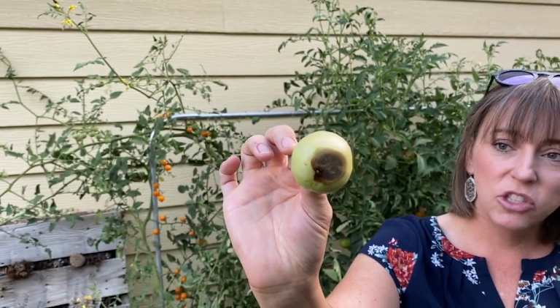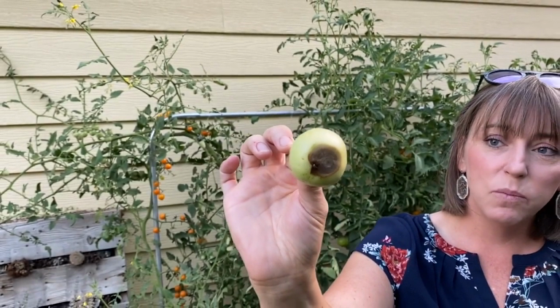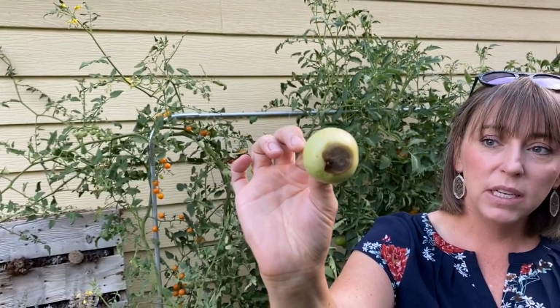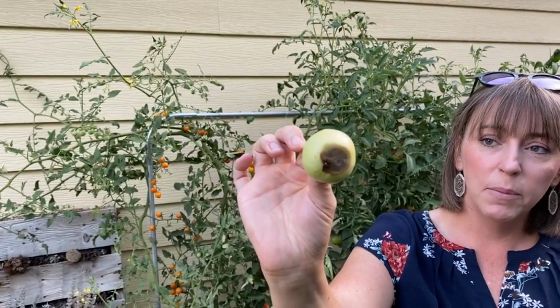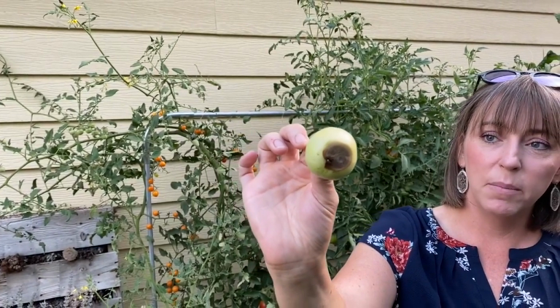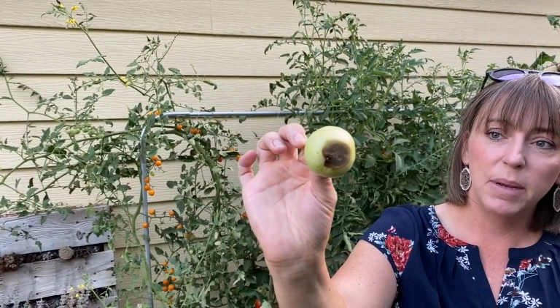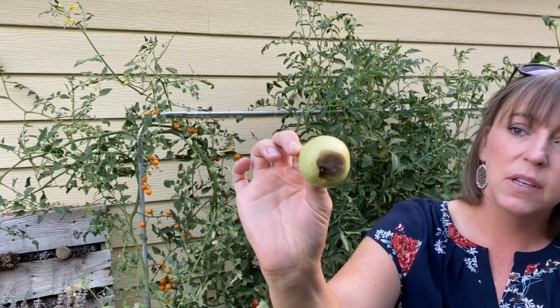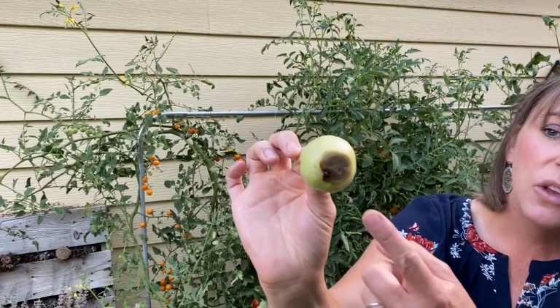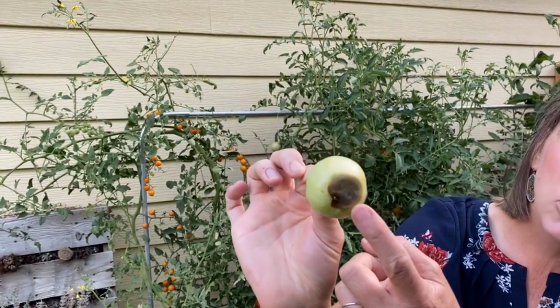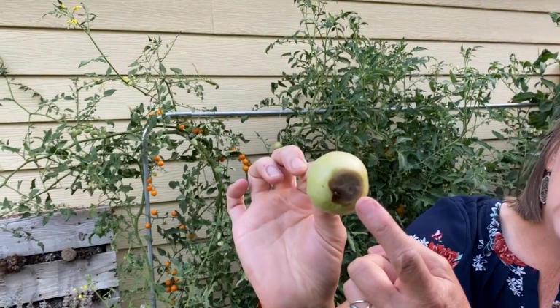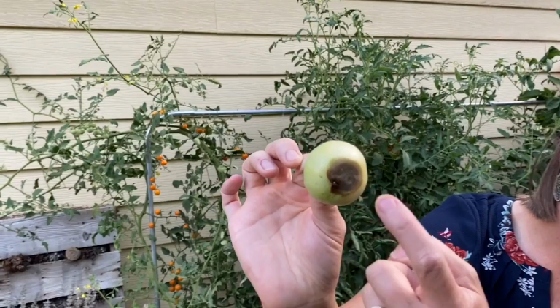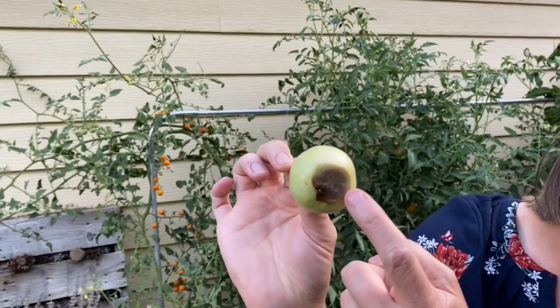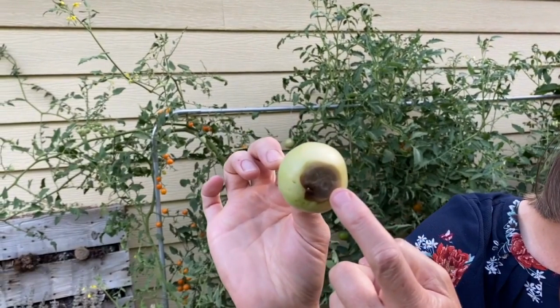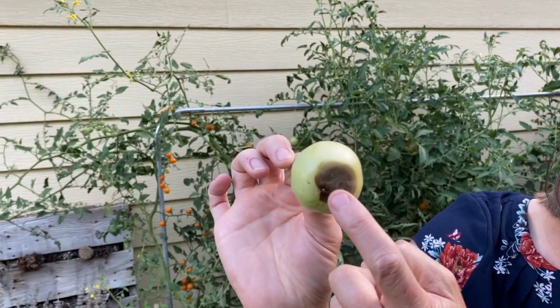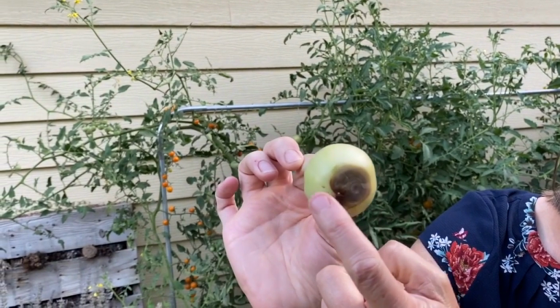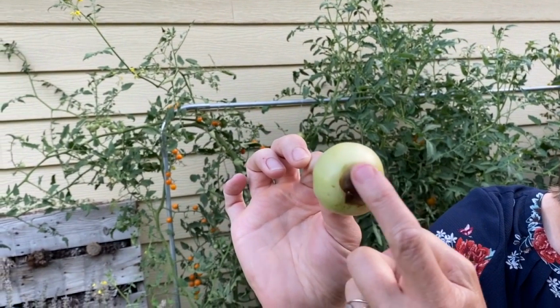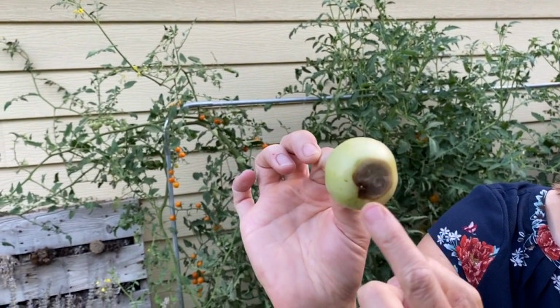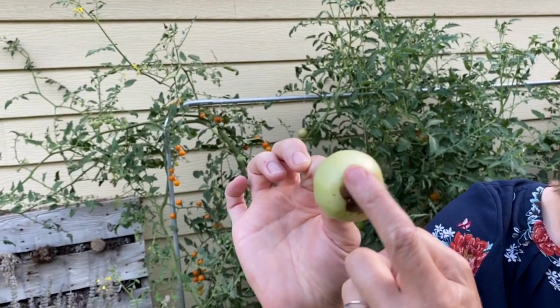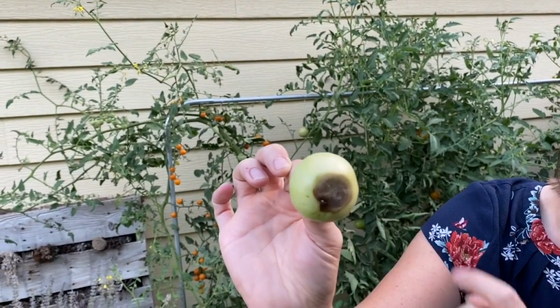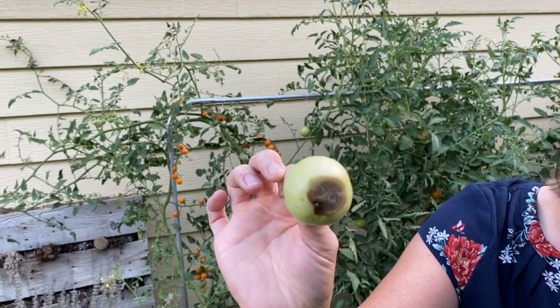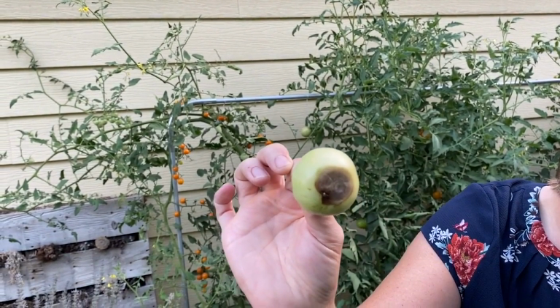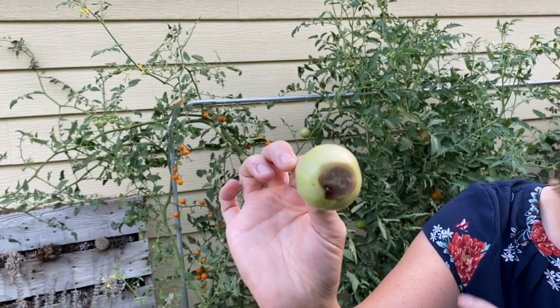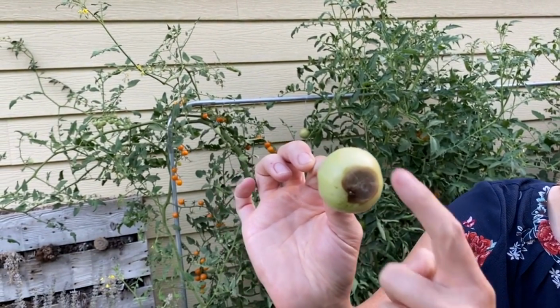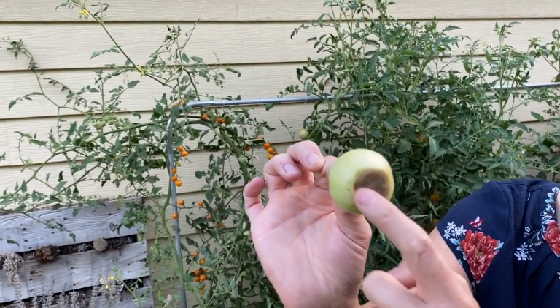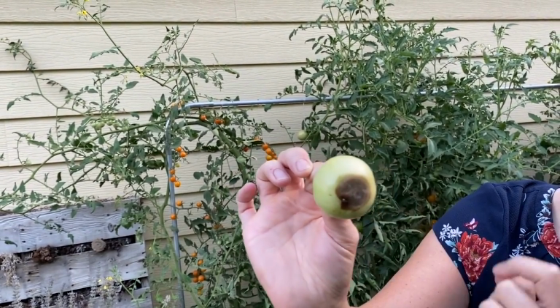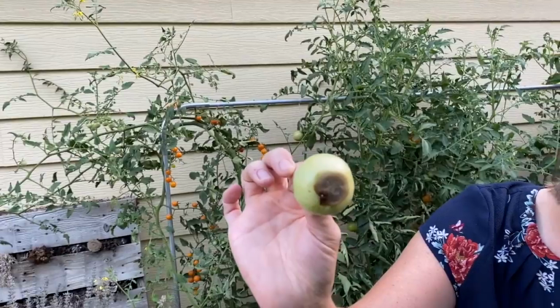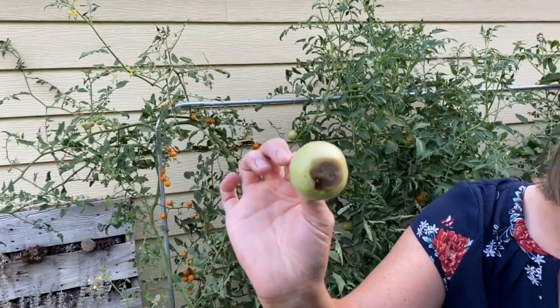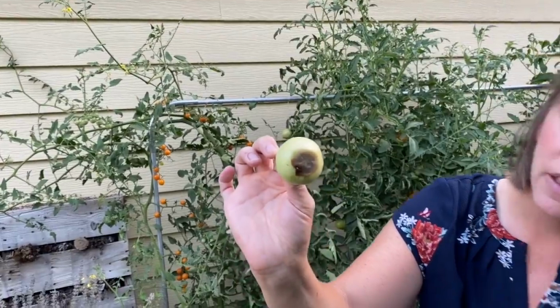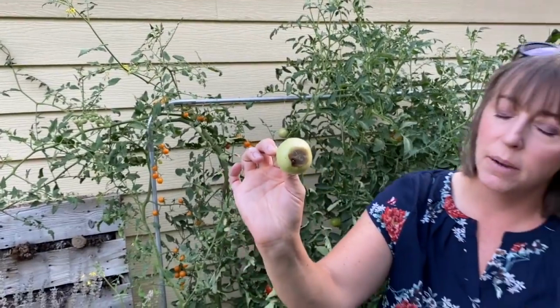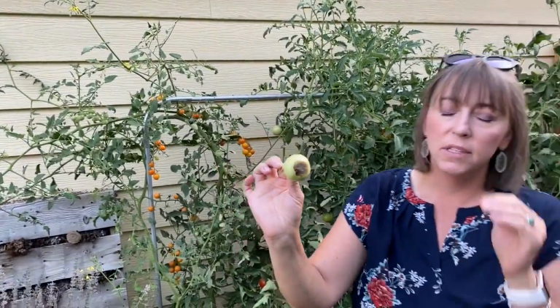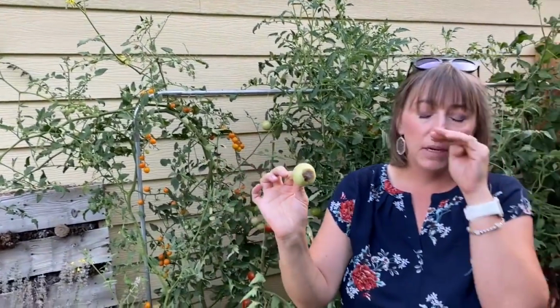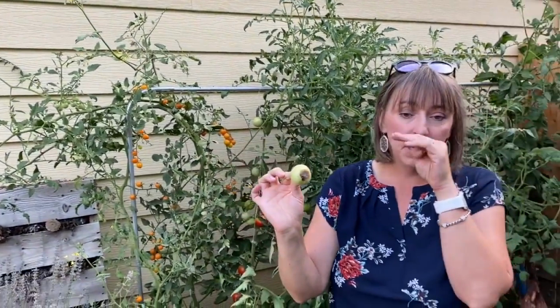It's actually a really common problem in tomatoes. You can see the concentric rings forming down here on the bottom — it kind of almost looks like a target spot on the bottom of the tomato sometimes.